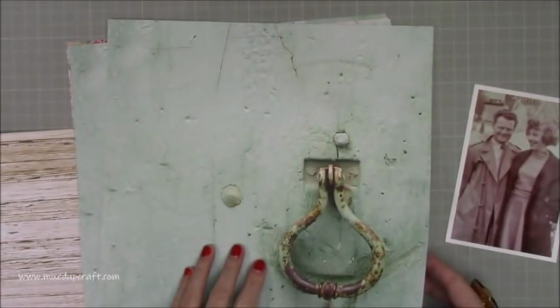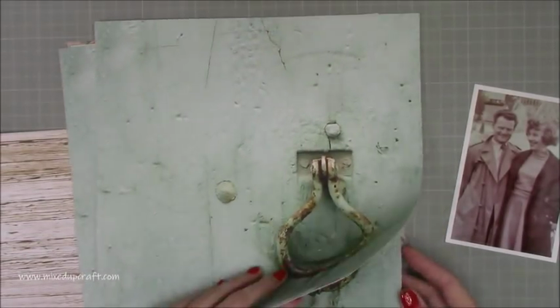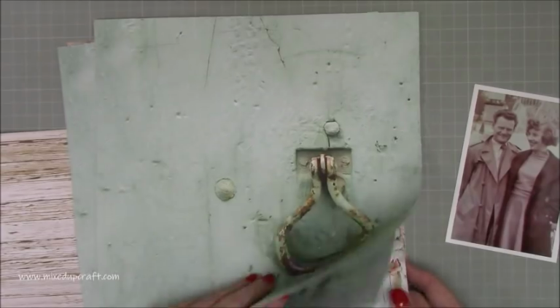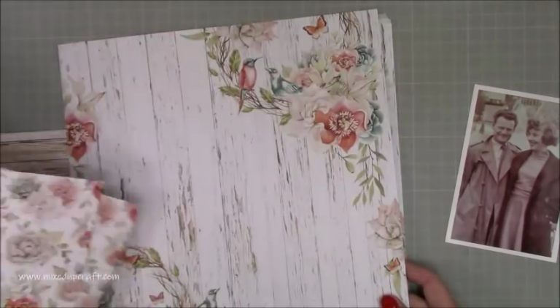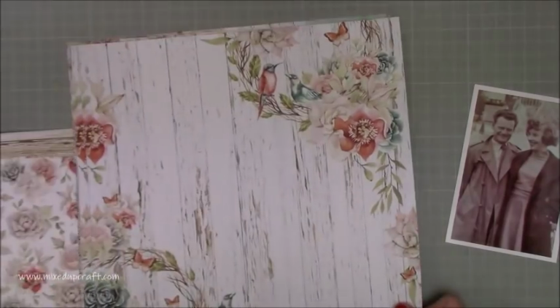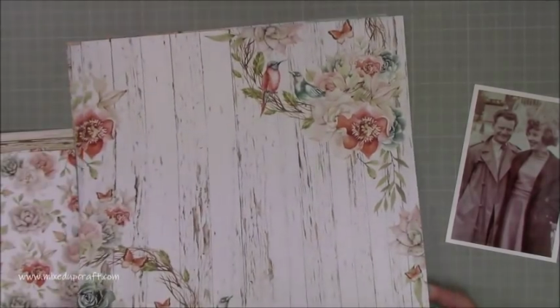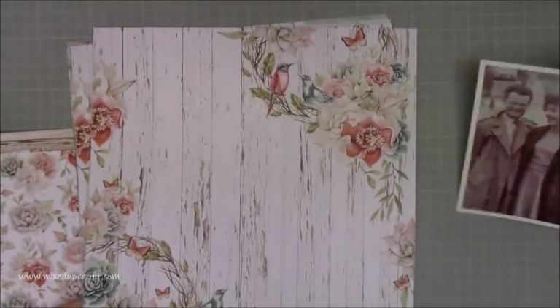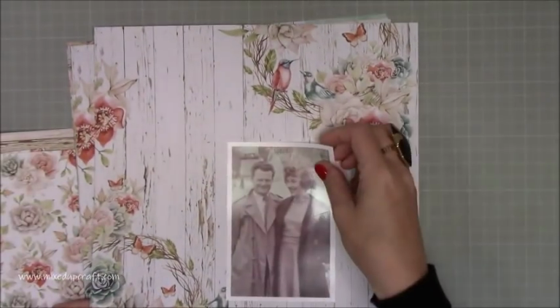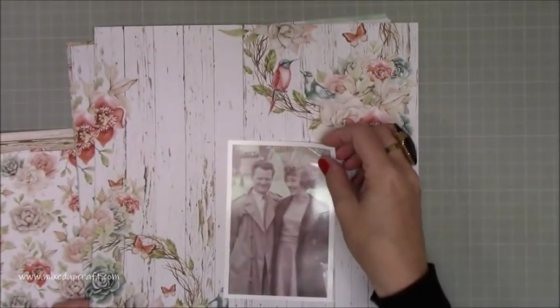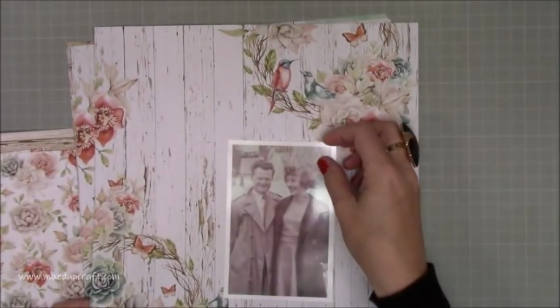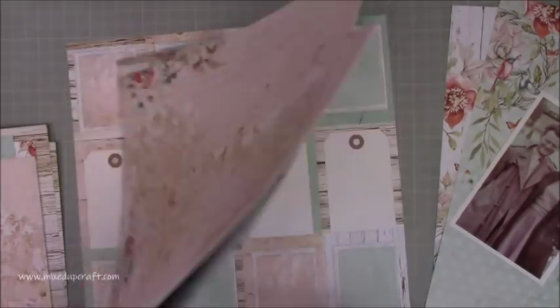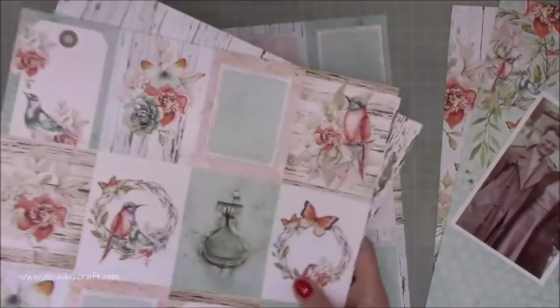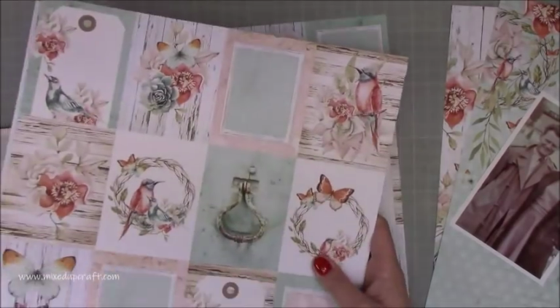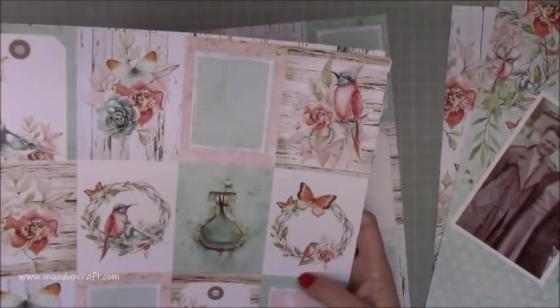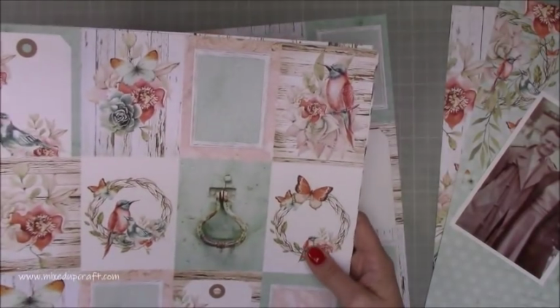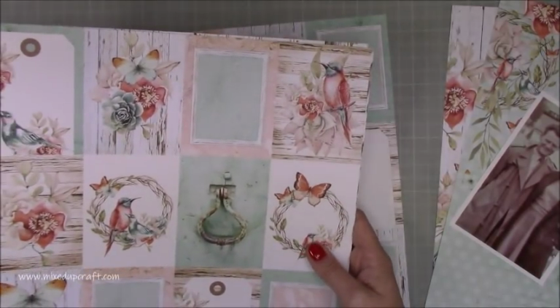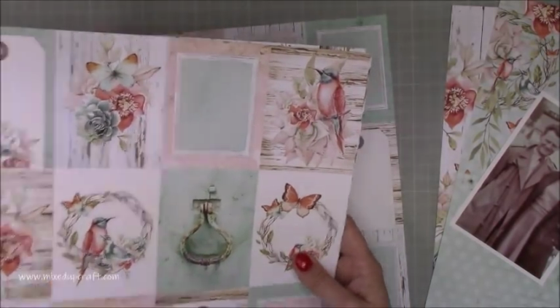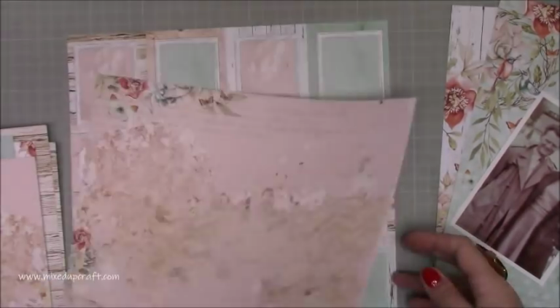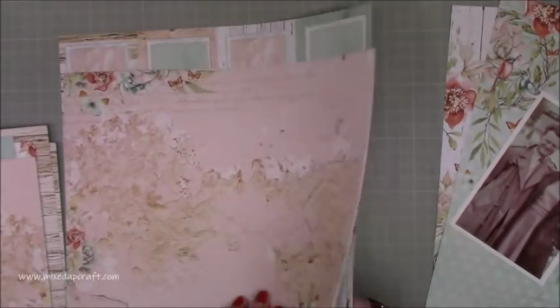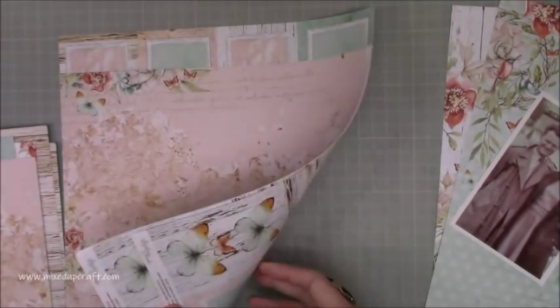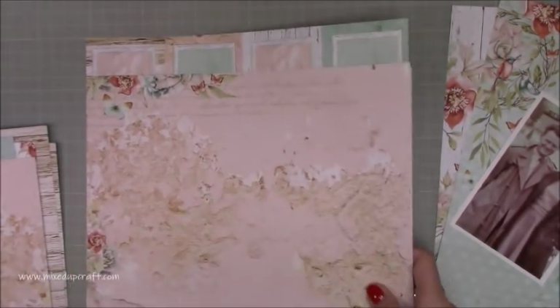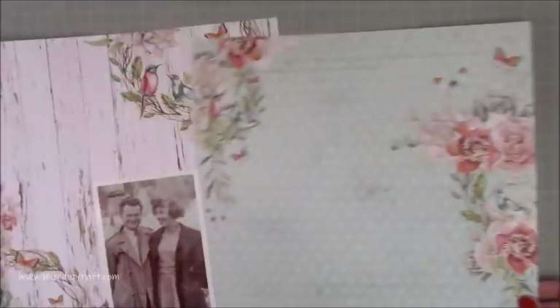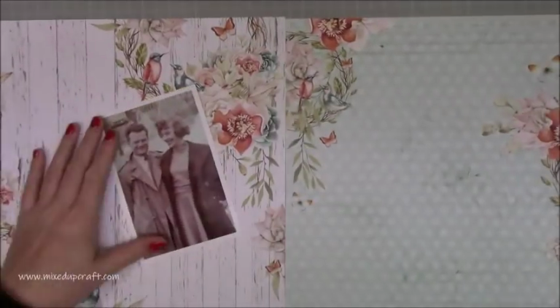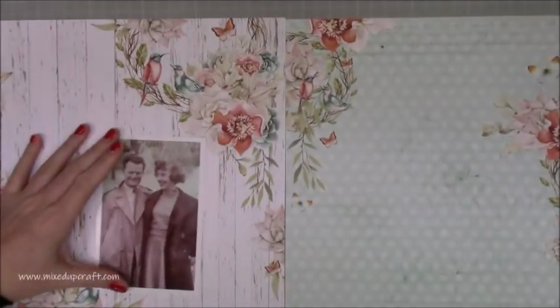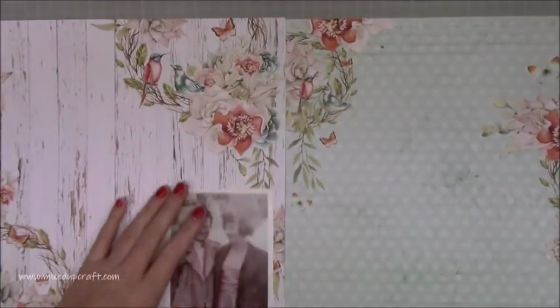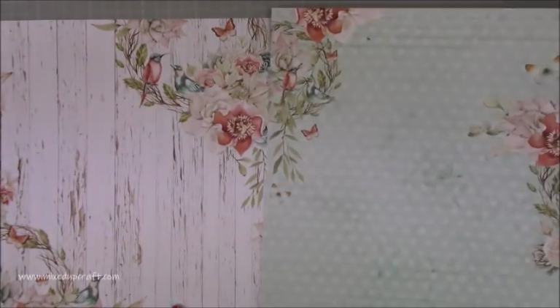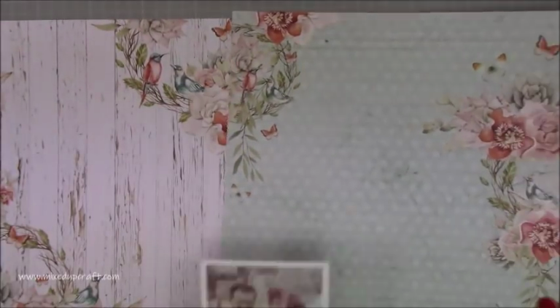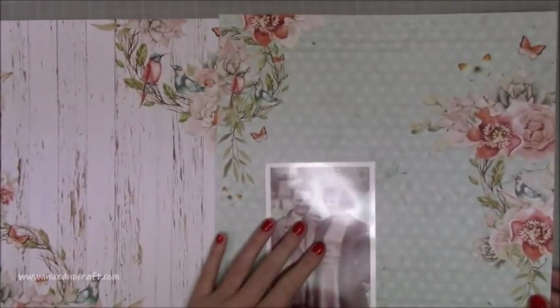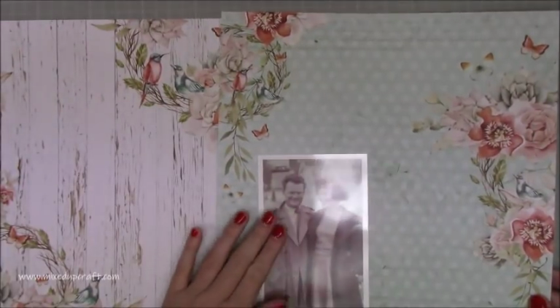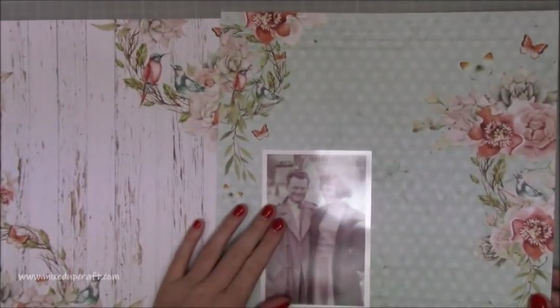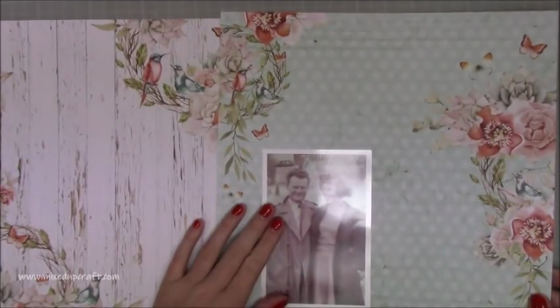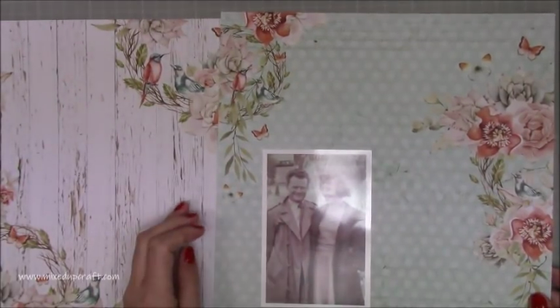My mum was trying to work out how many cousins she had today and it is just crazy. Anyway, on to the layout. So this is using the lovely papers by Mintay. This is called Birdsong and these are available from Thompson's Craft Supplies.